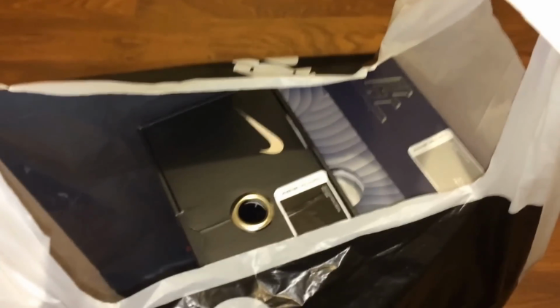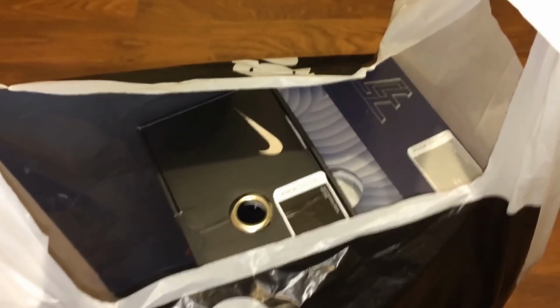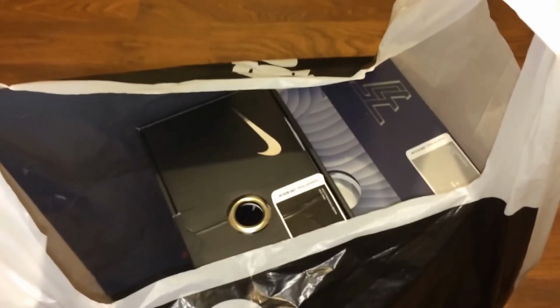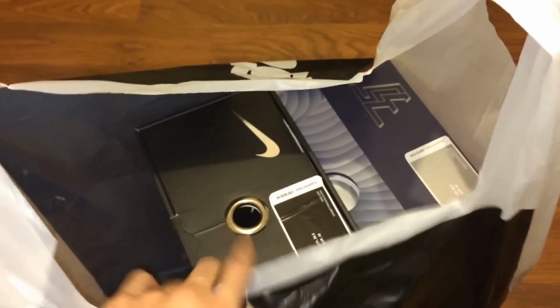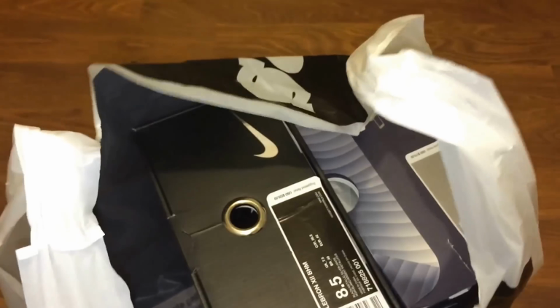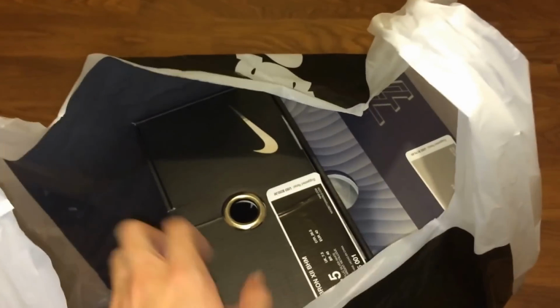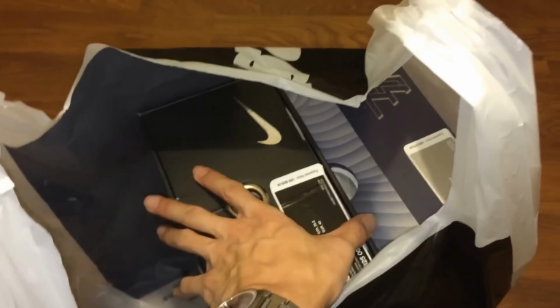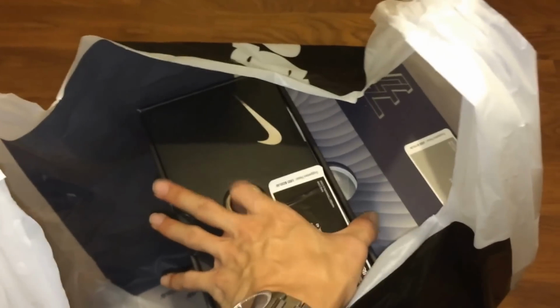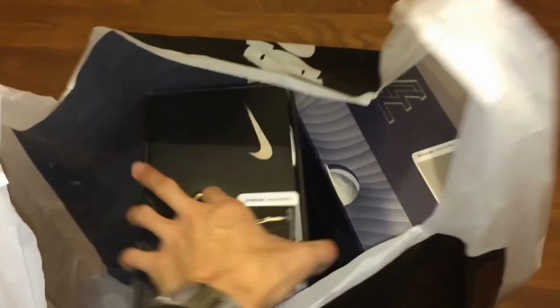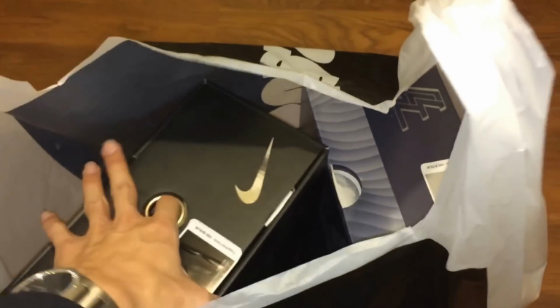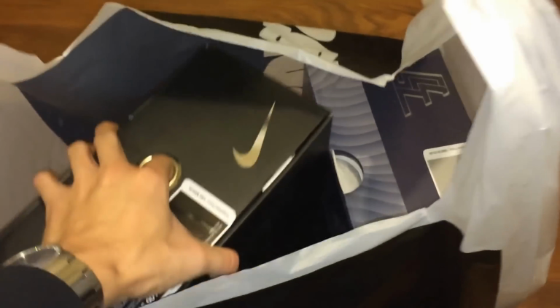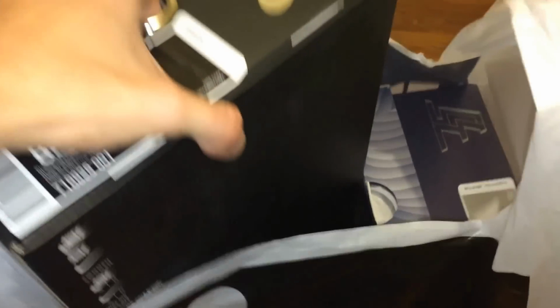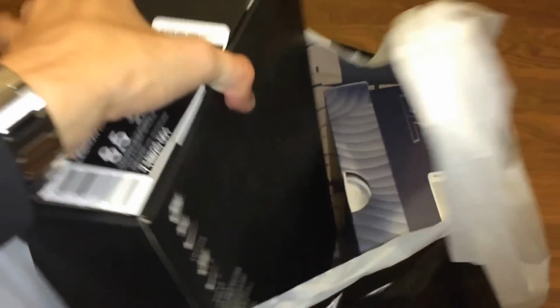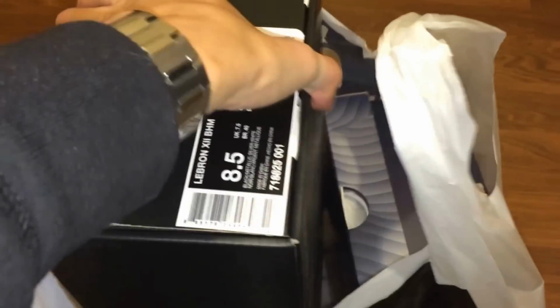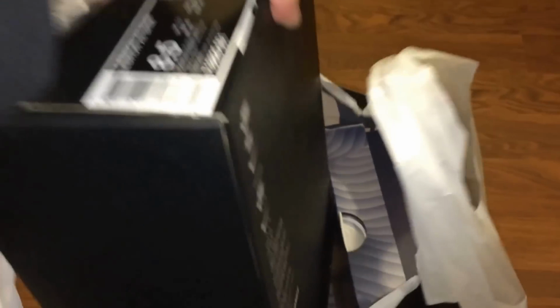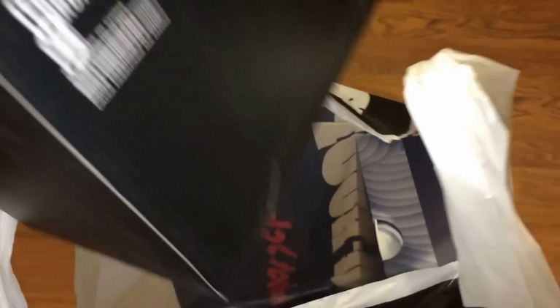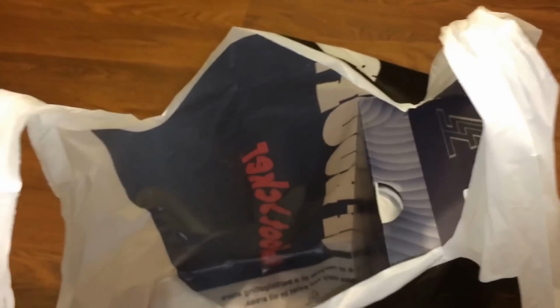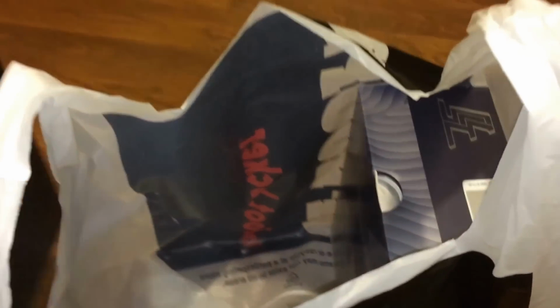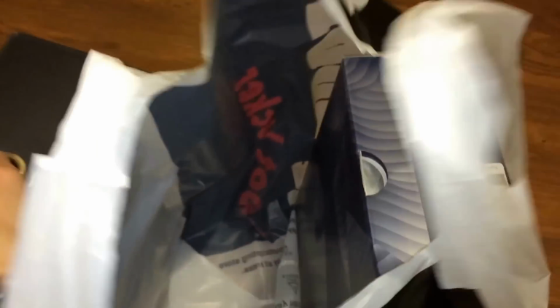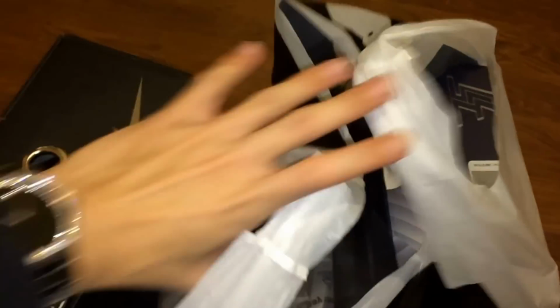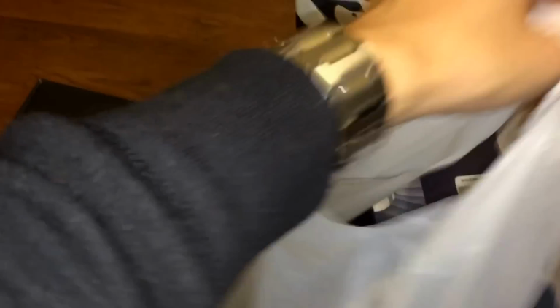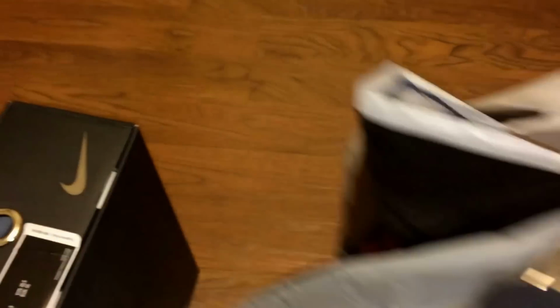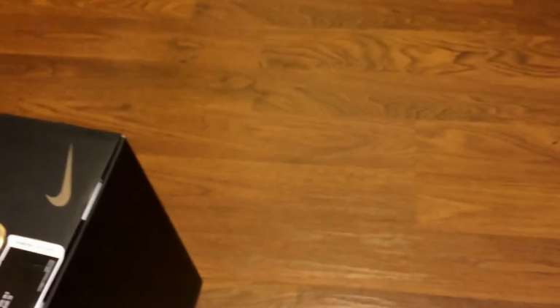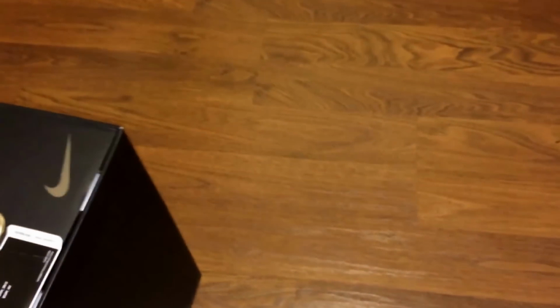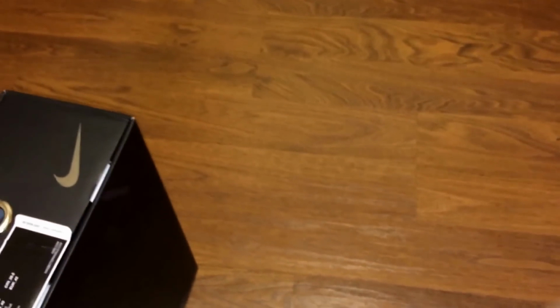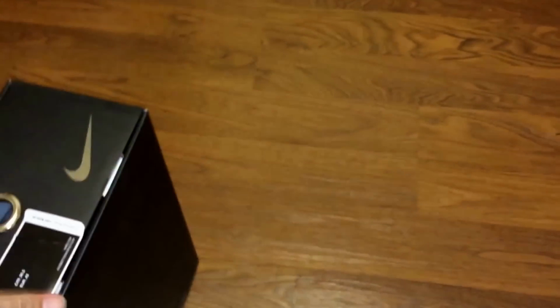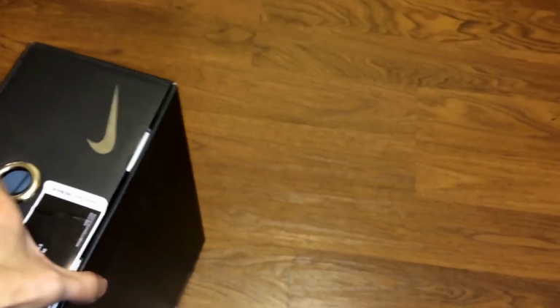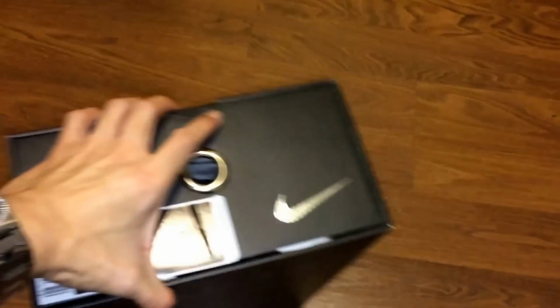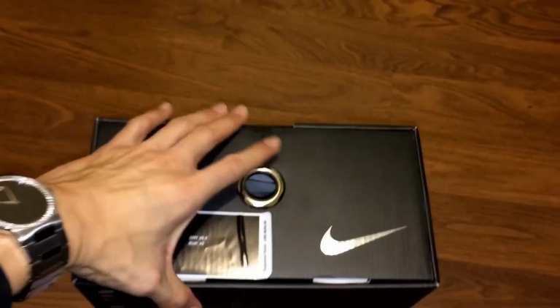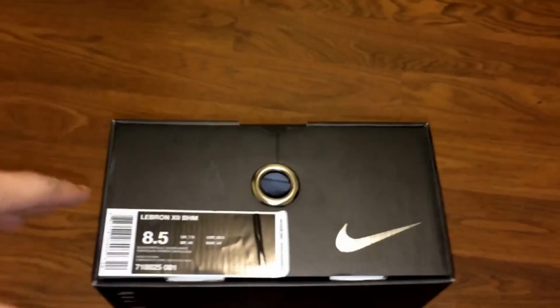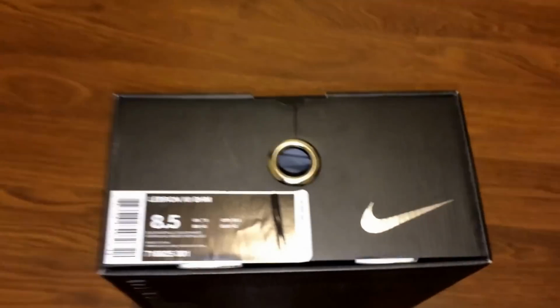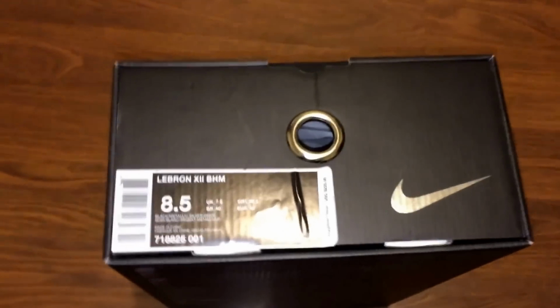Alright guys, next up in the shoe review line is the LeBron. I went out a lot today, went out a little bit crazy, and I got all three Black History Month shoes.